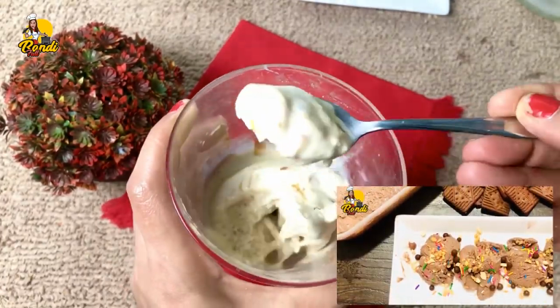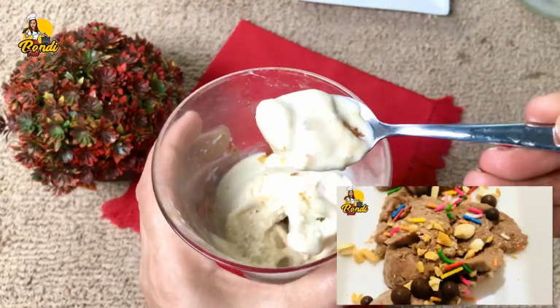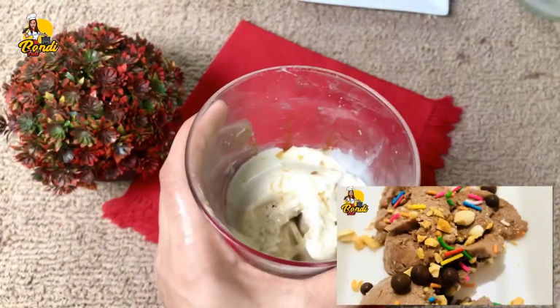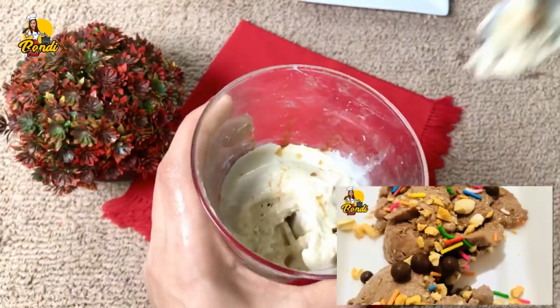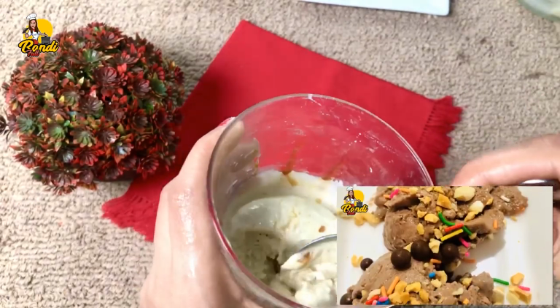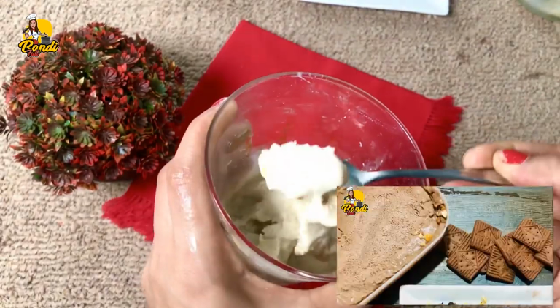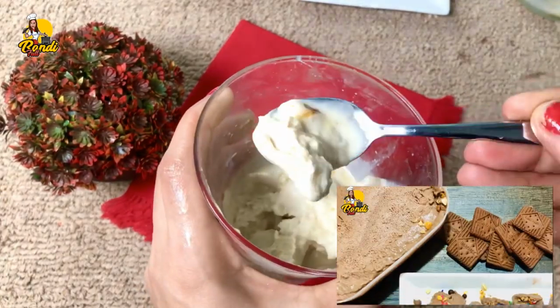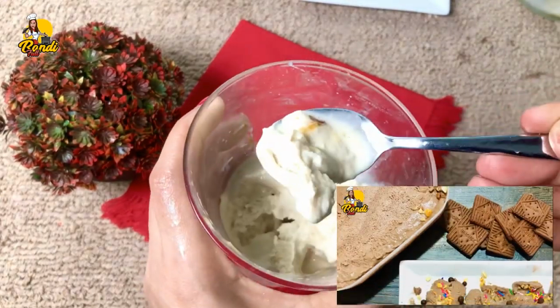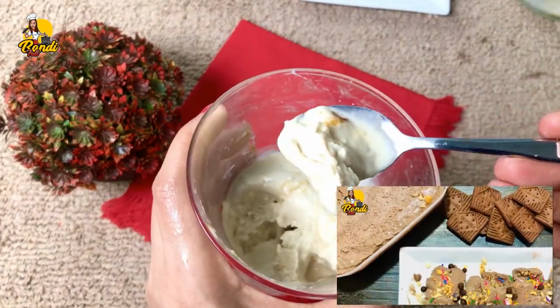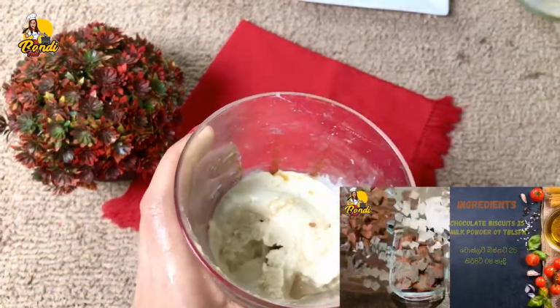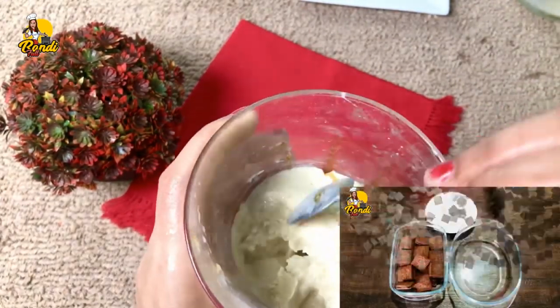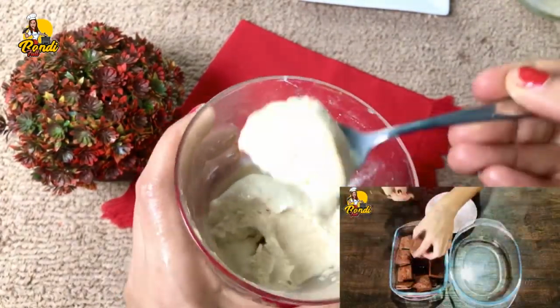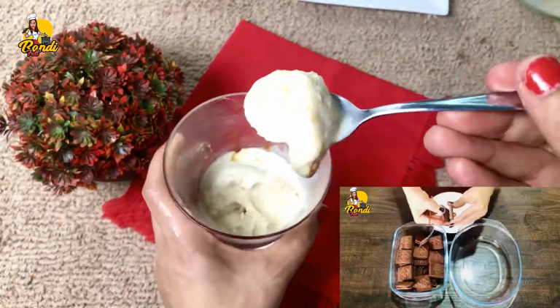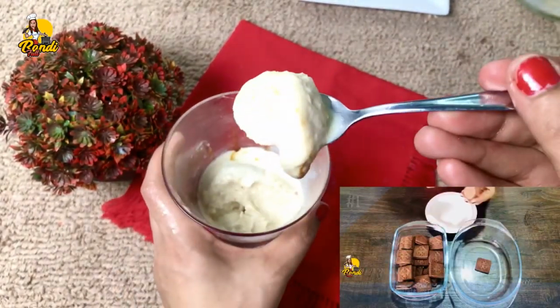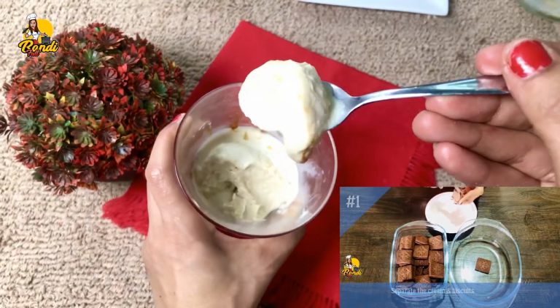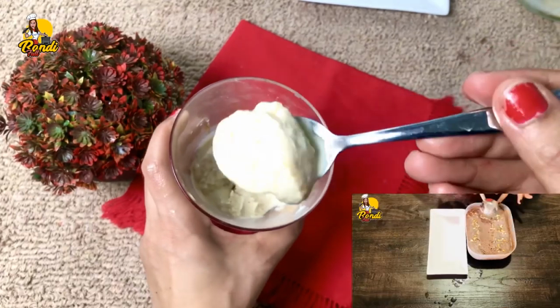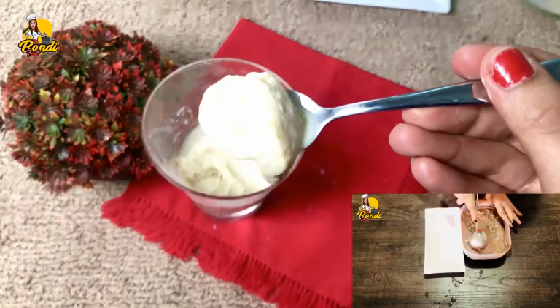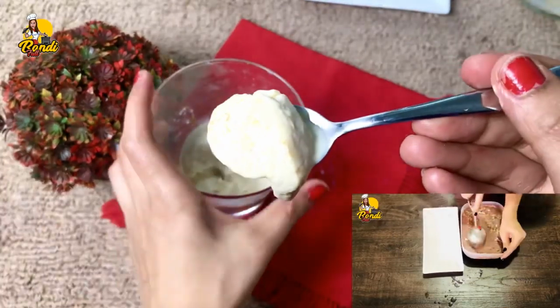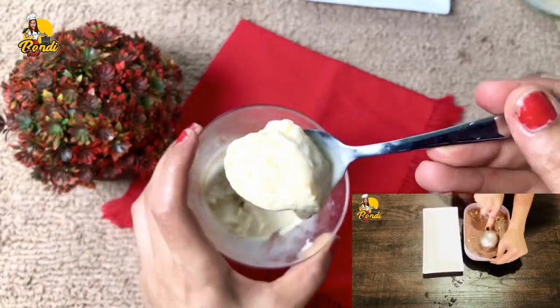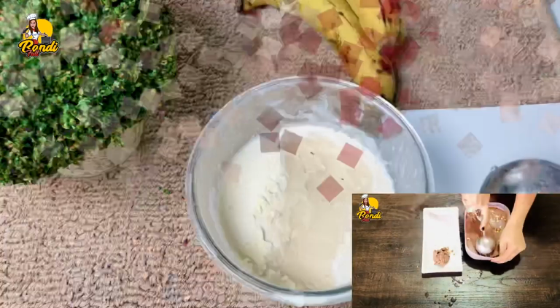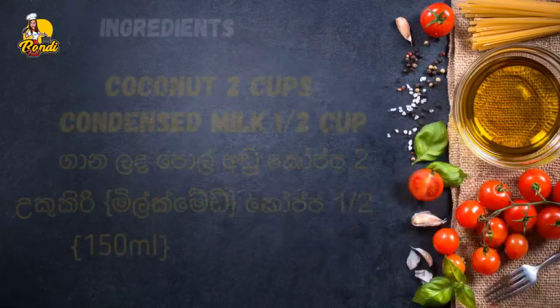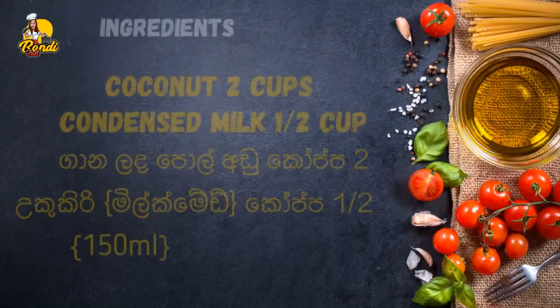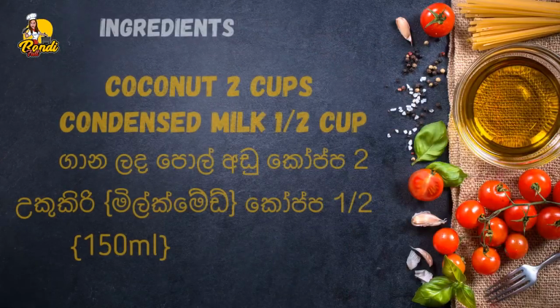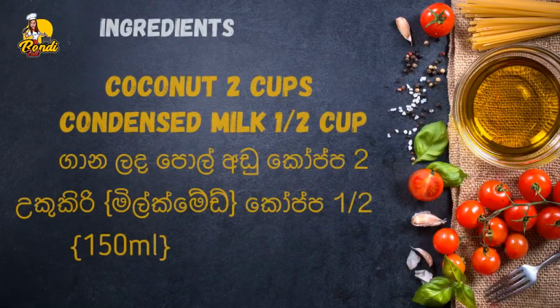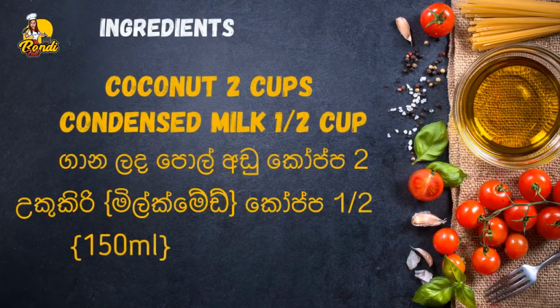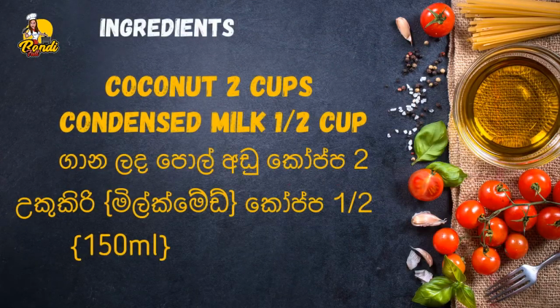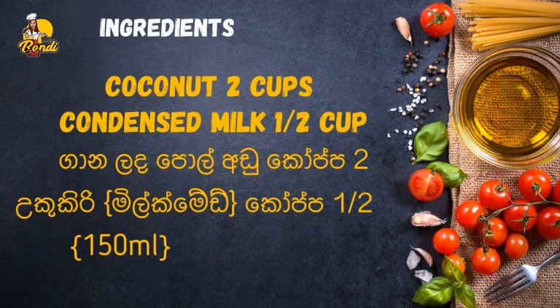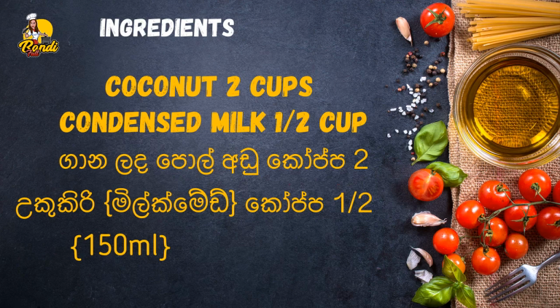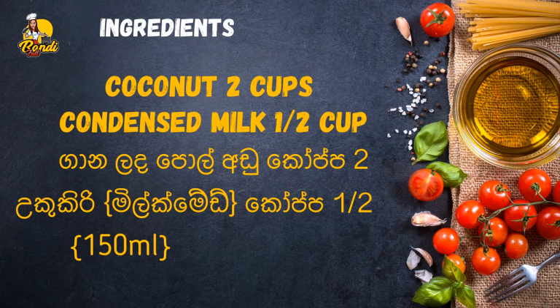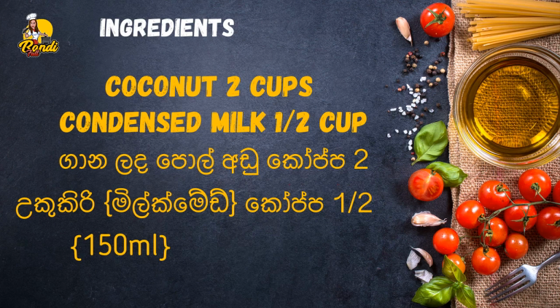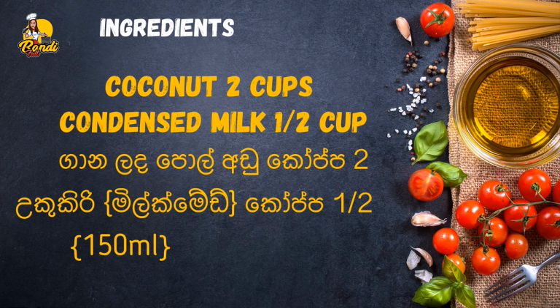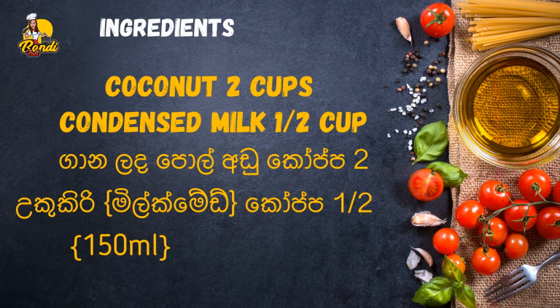See this video — if we watch the ice cream recipe, in addition to this recipe, if you want to make a cup of milkmaid, you can also make it.